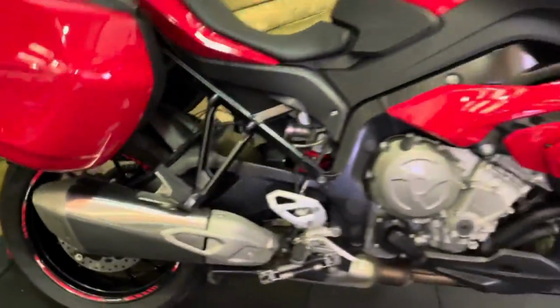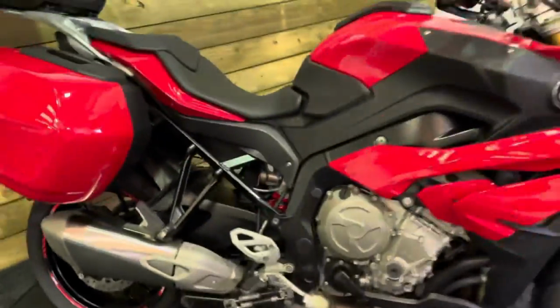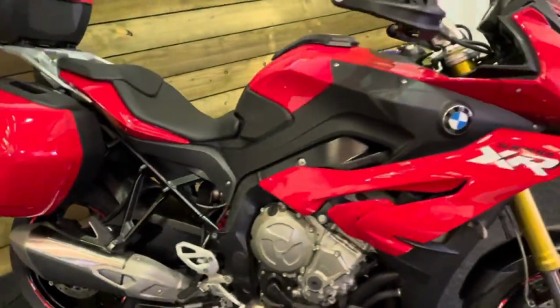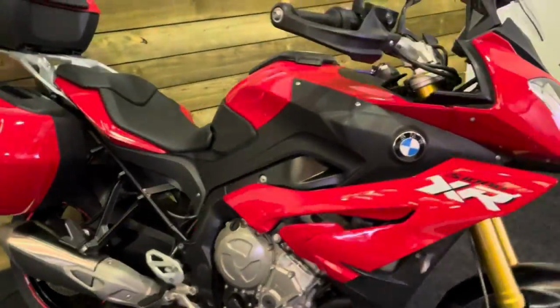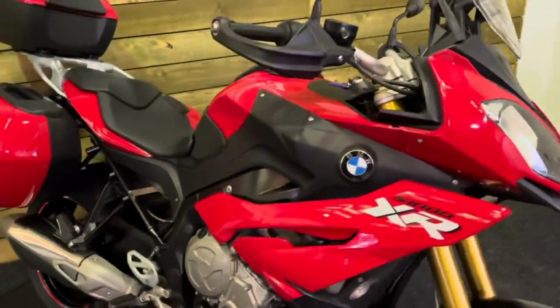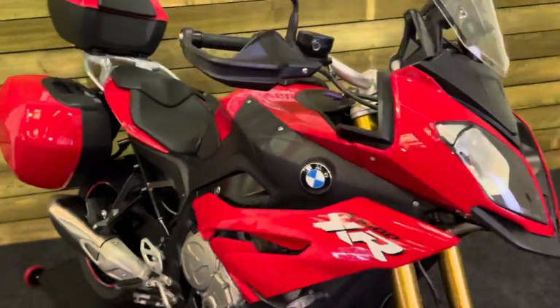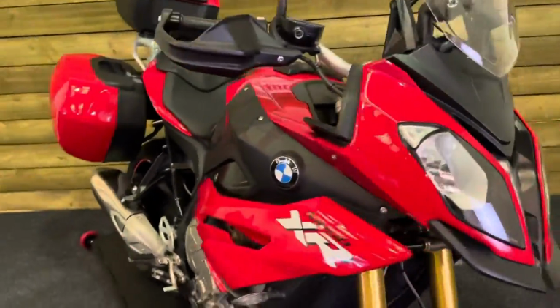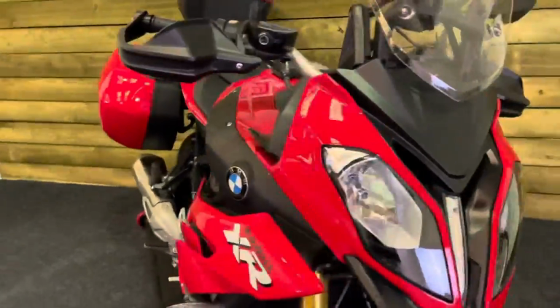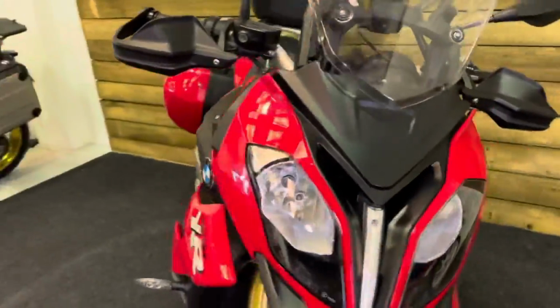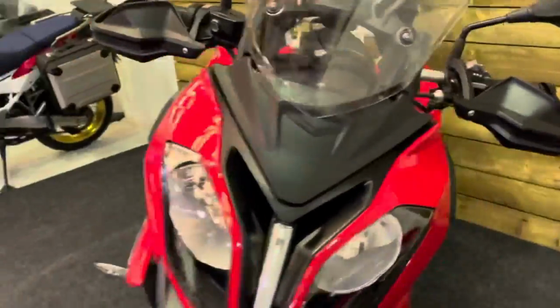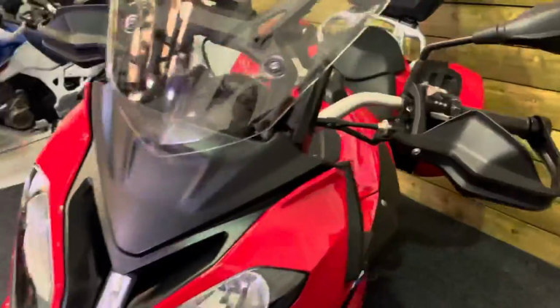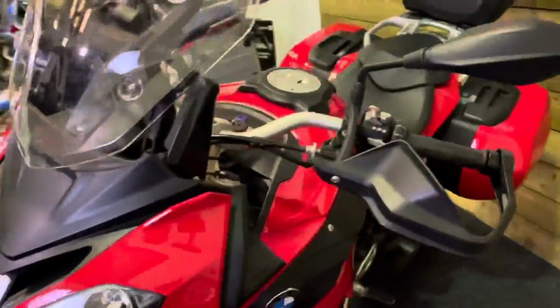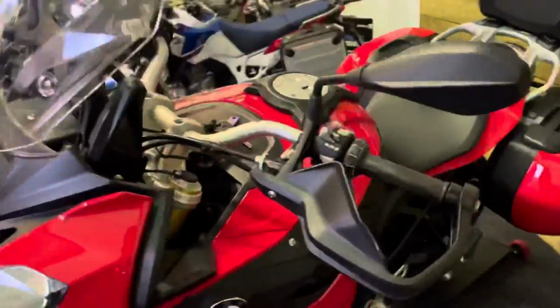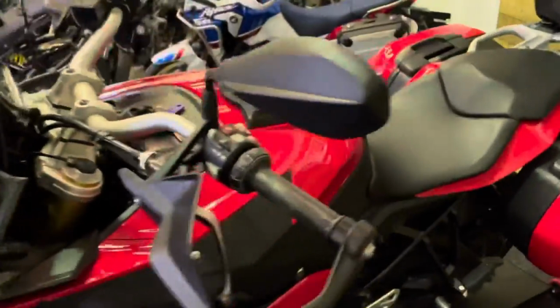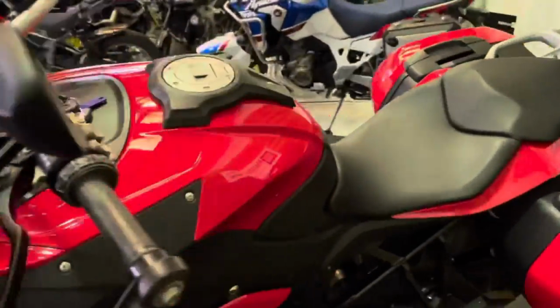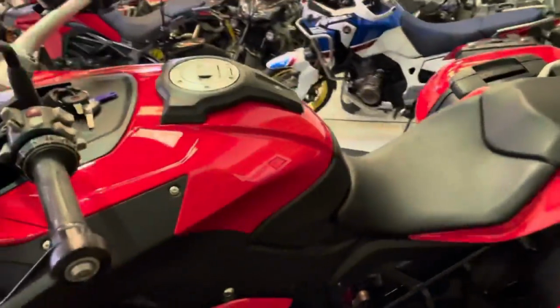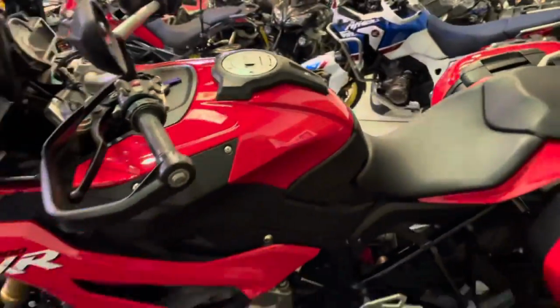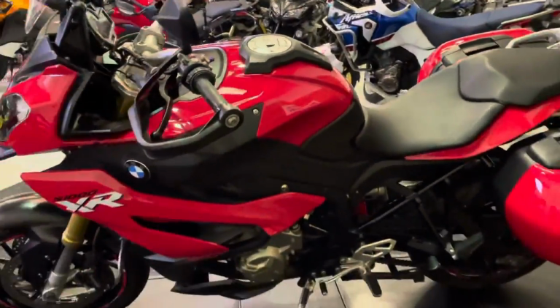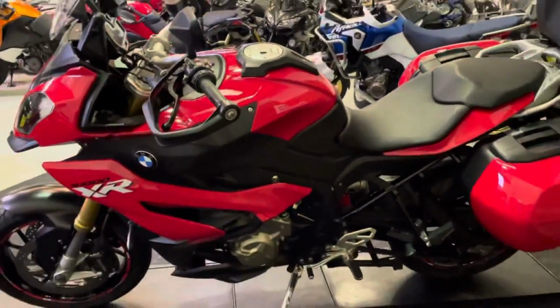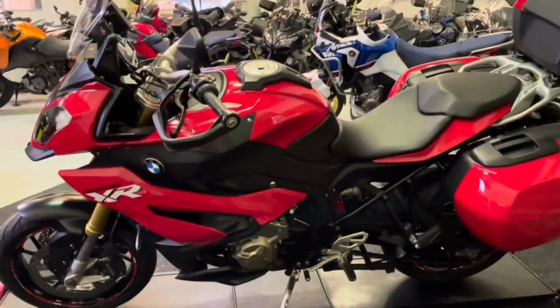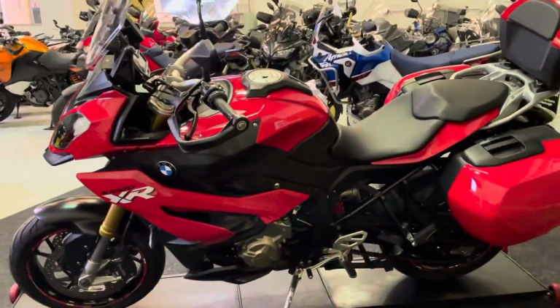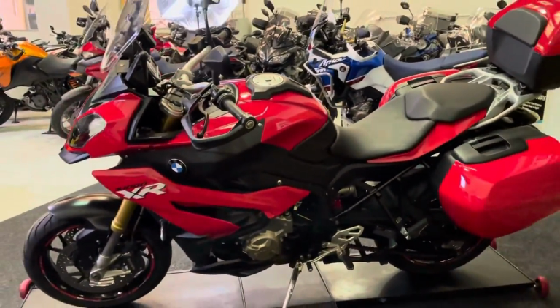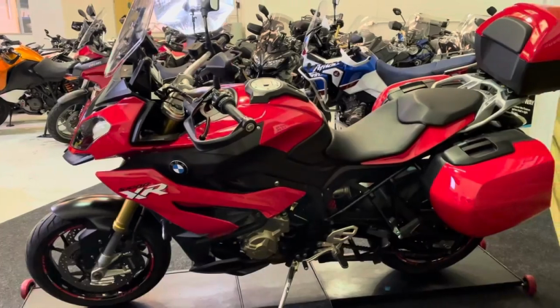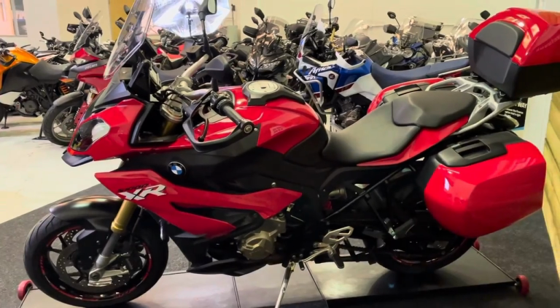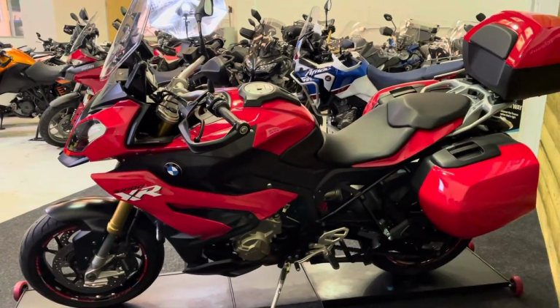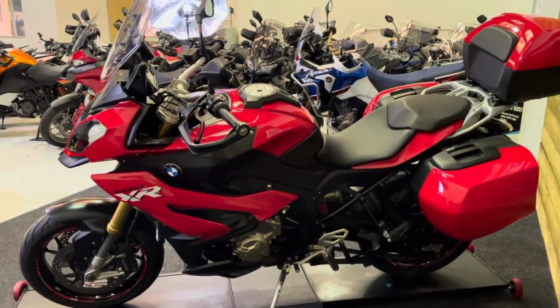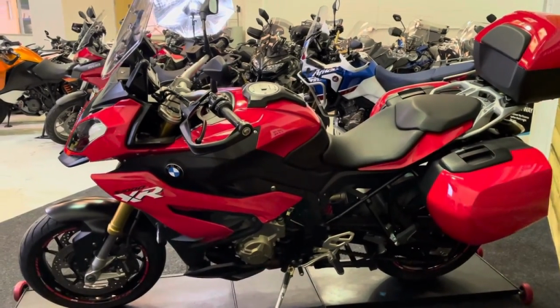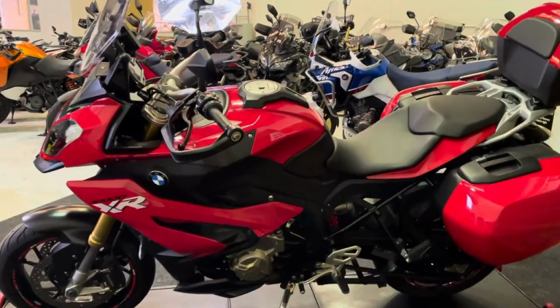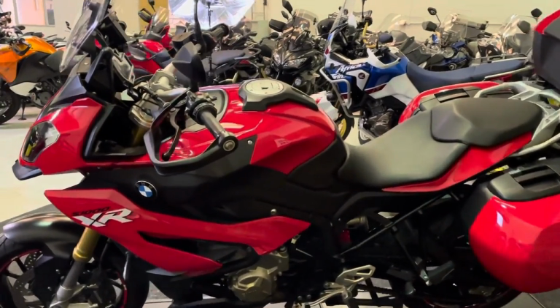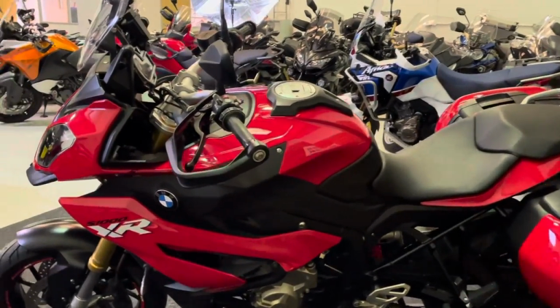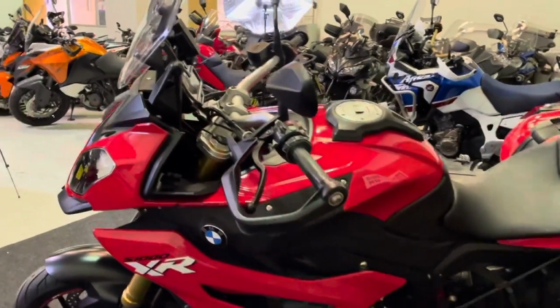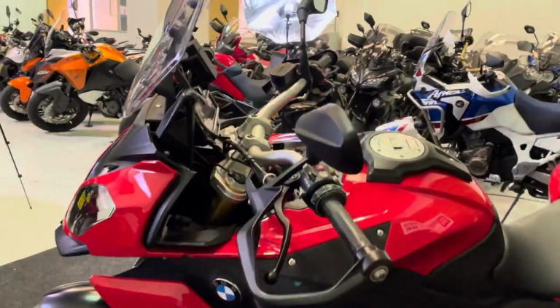The S1000 XR obviously comes with cruise control, ABS, traction control, and rider modes including dynamic pro mode, so it's got a really good spec. You've also got the up and down quick shifter.